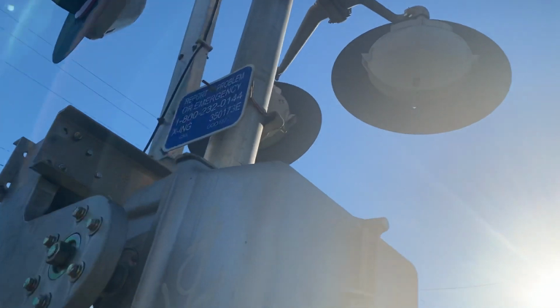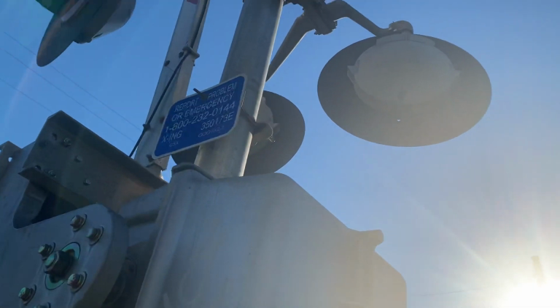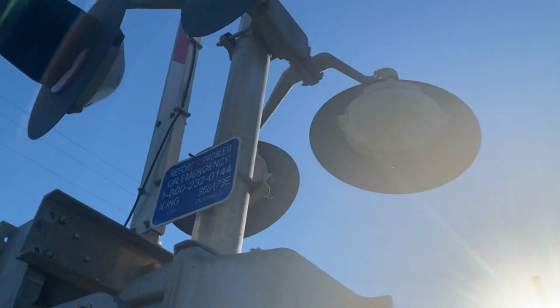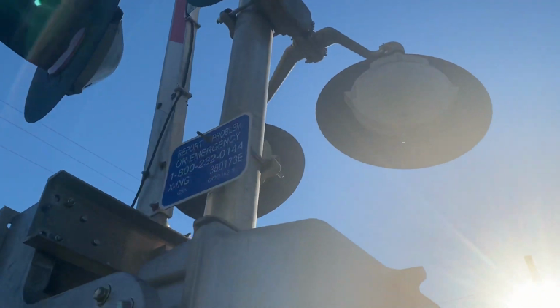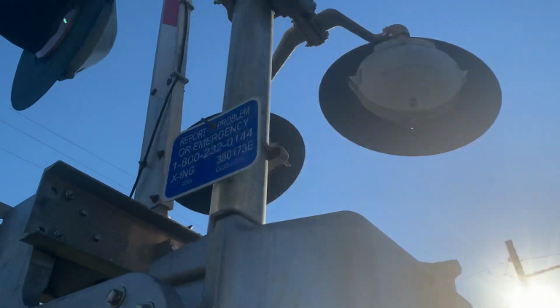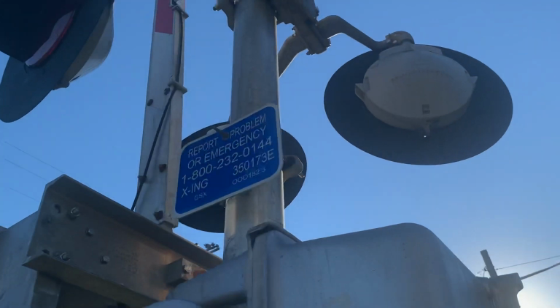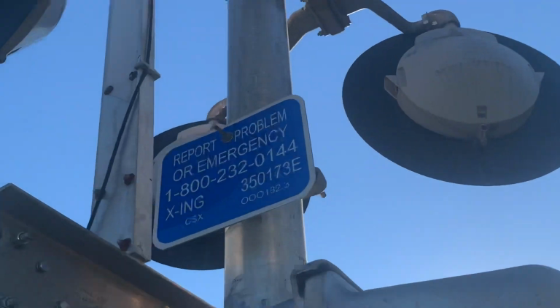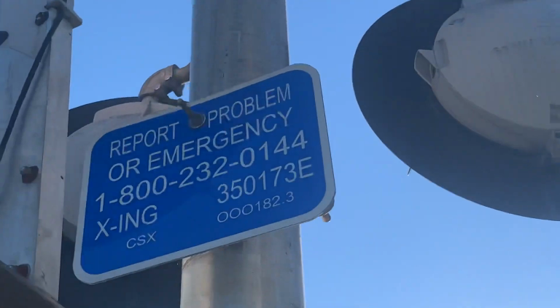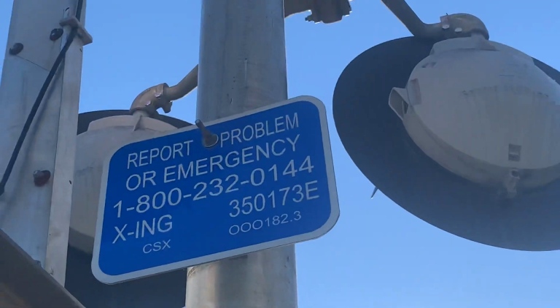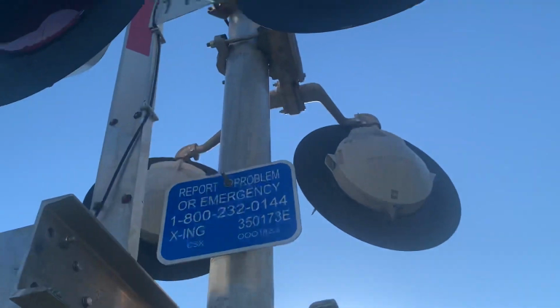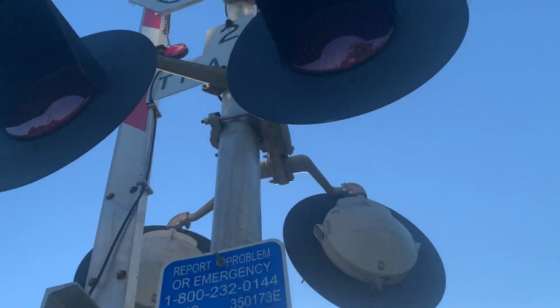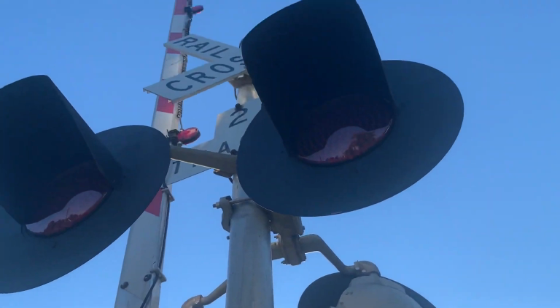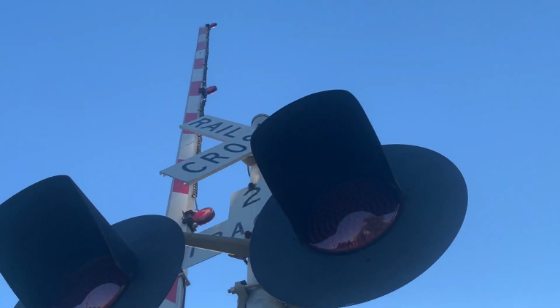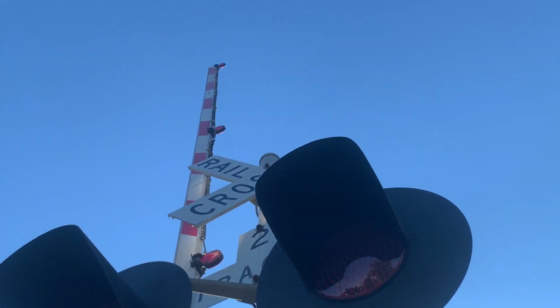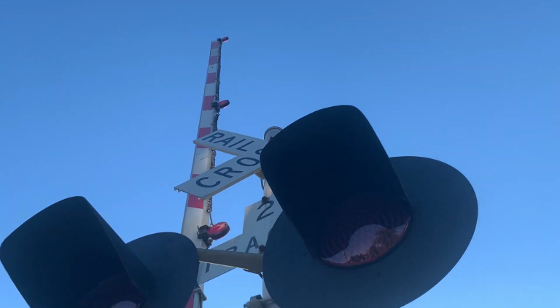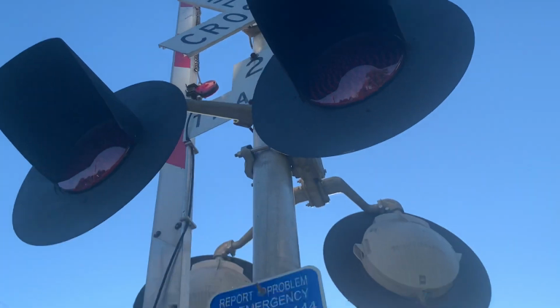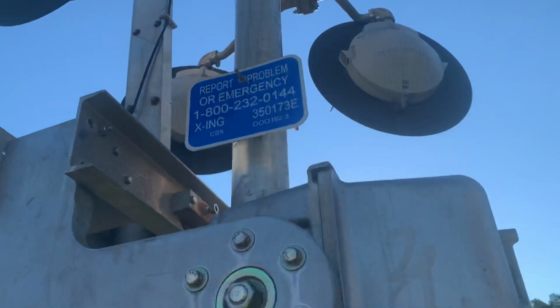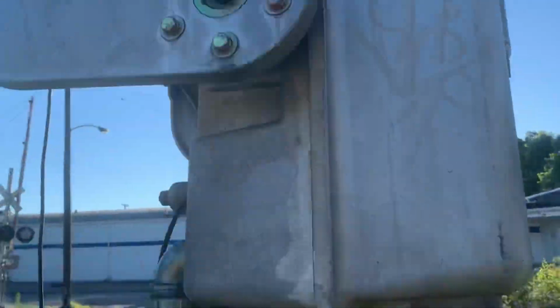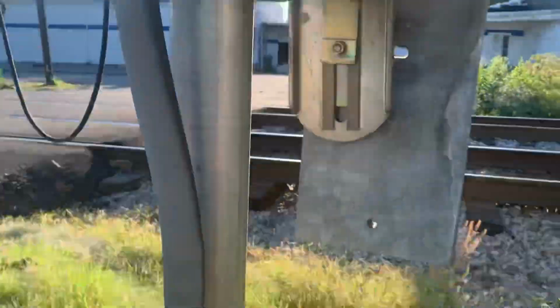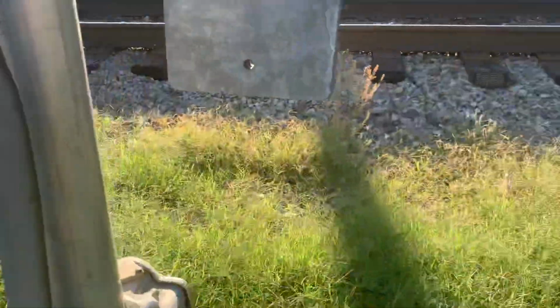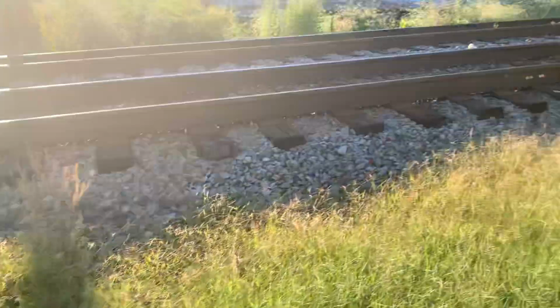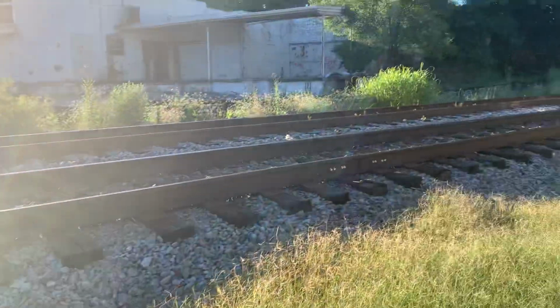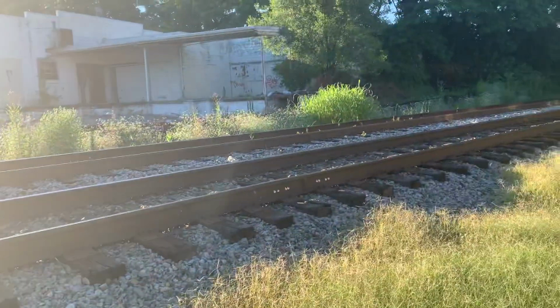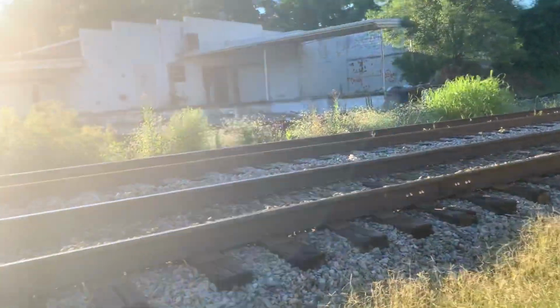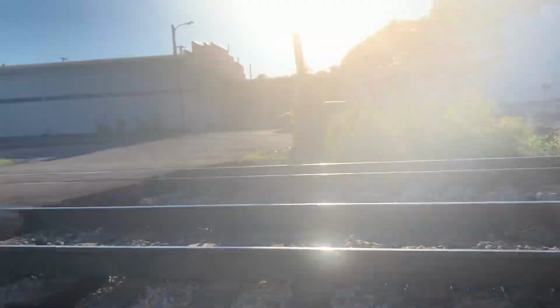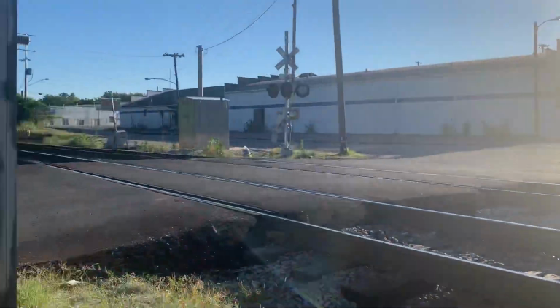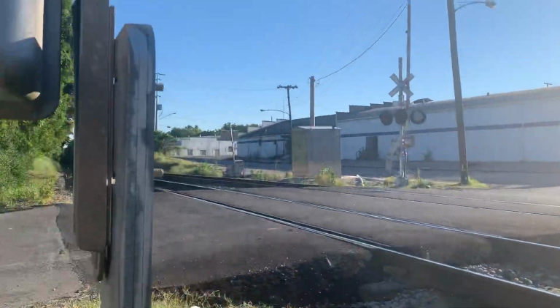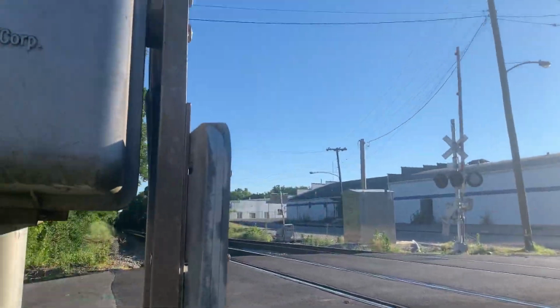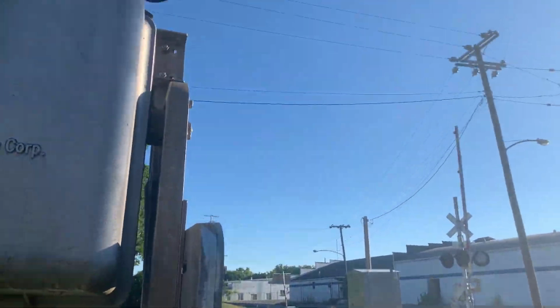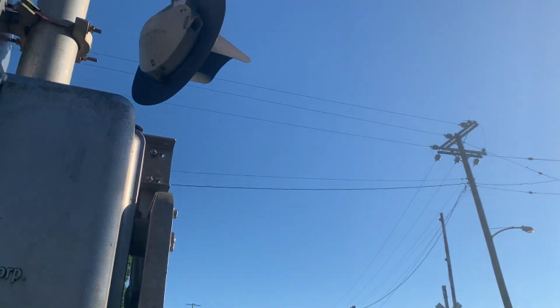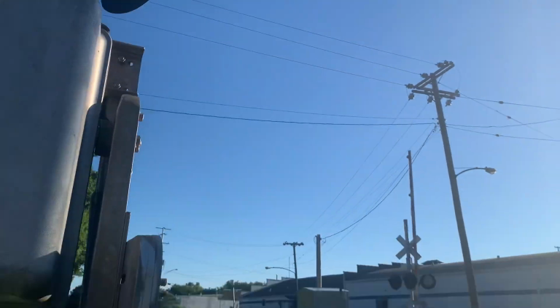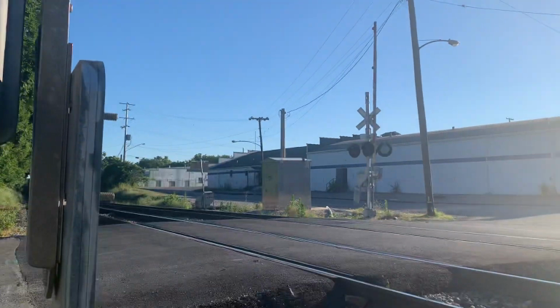Here's the emergency information. There's no bell in this signal, and the gate lights are Ricoh LED. So yeah, this is the Delmas Avenue road crossing in Nashville, Tennessee. Over and out.